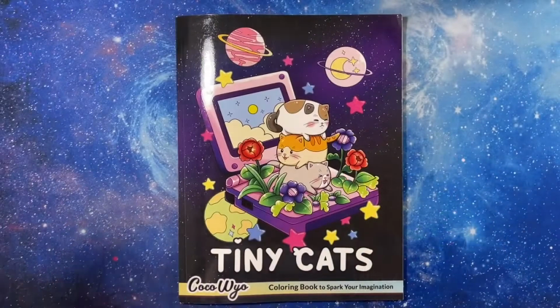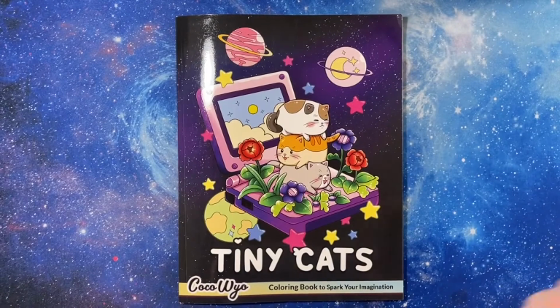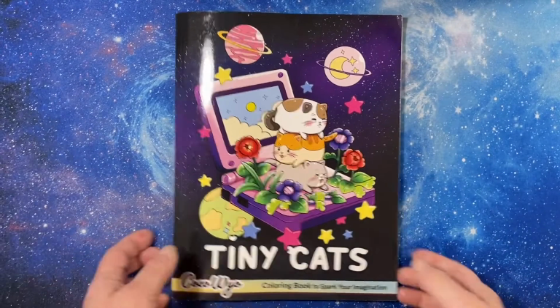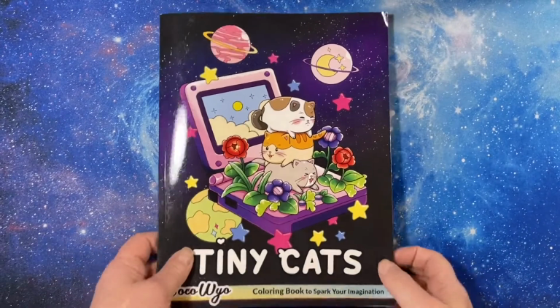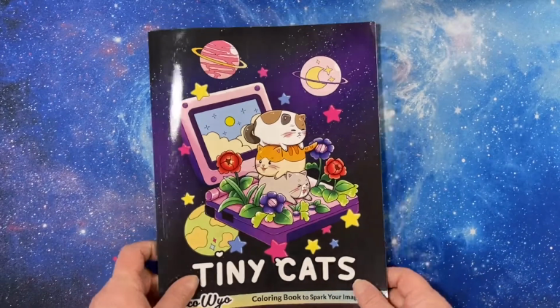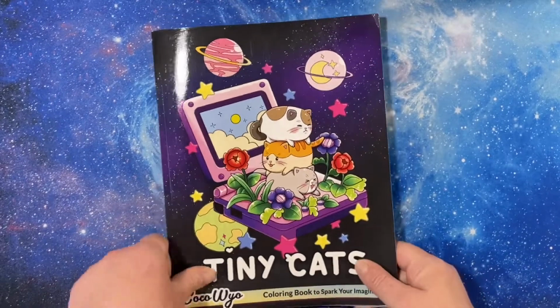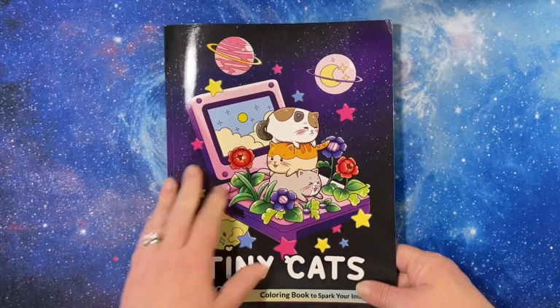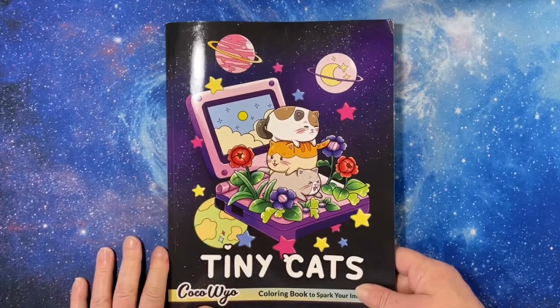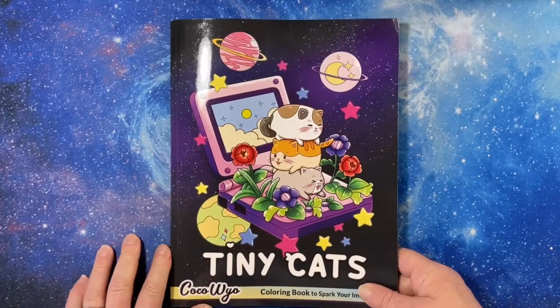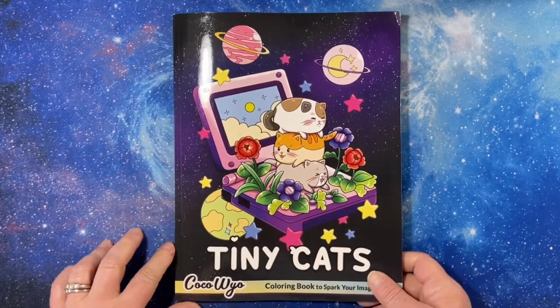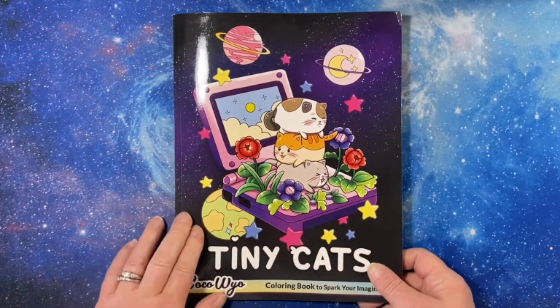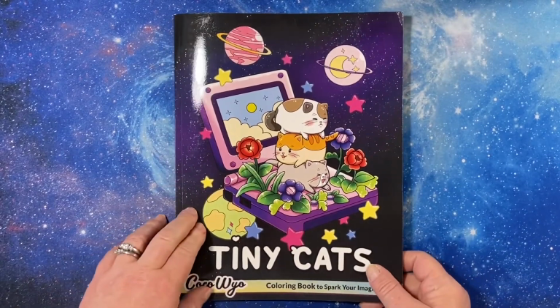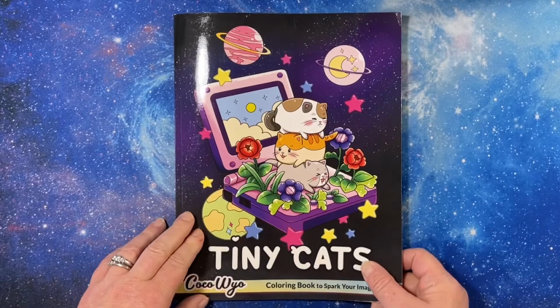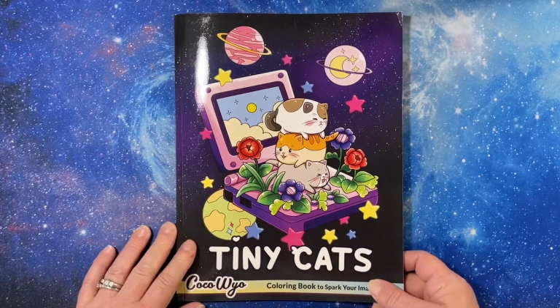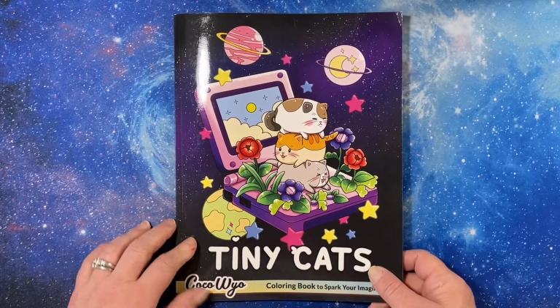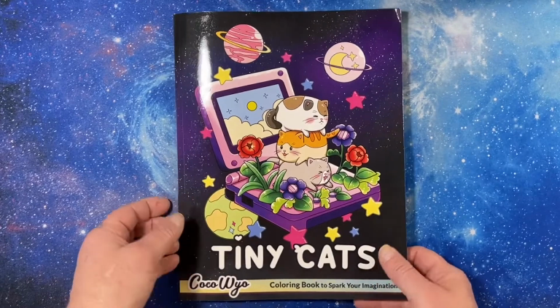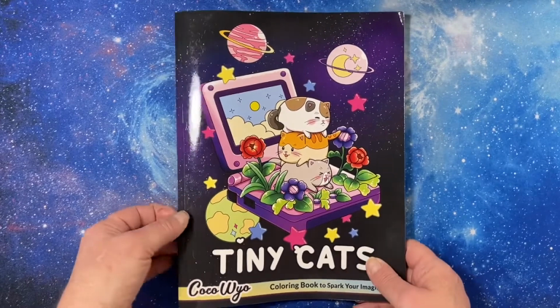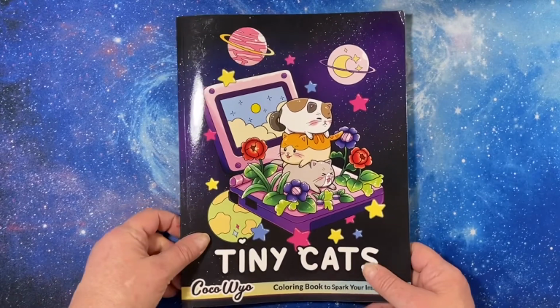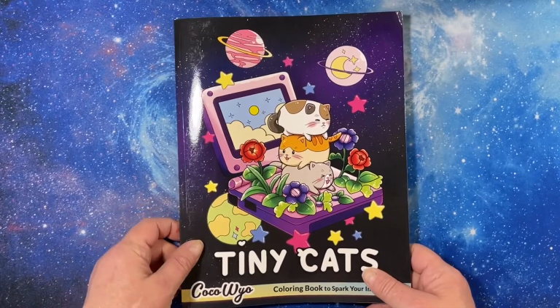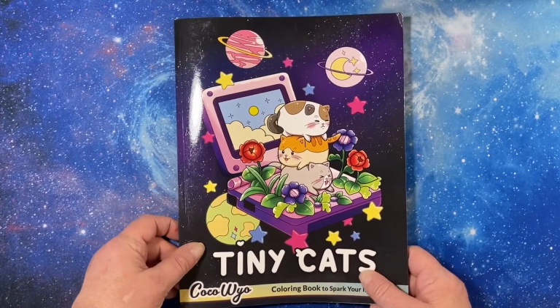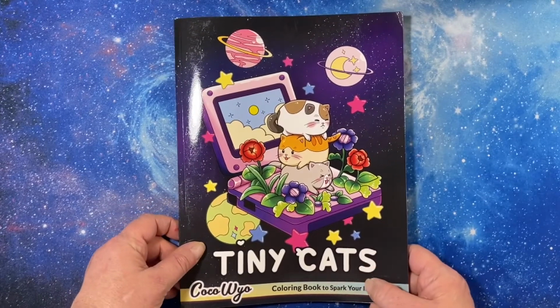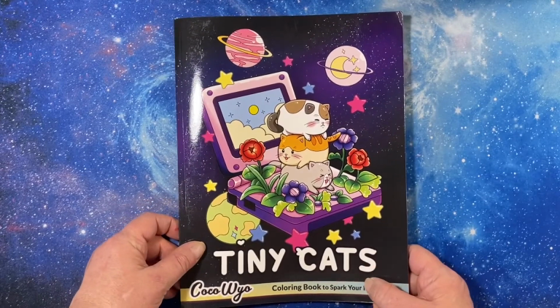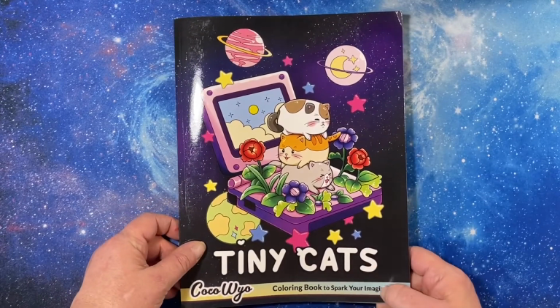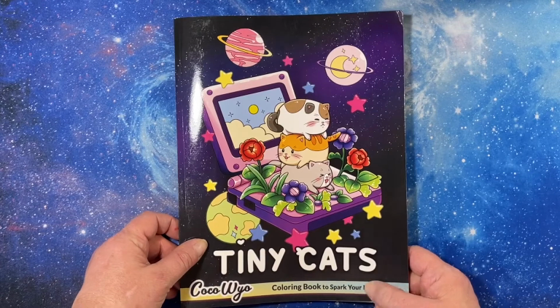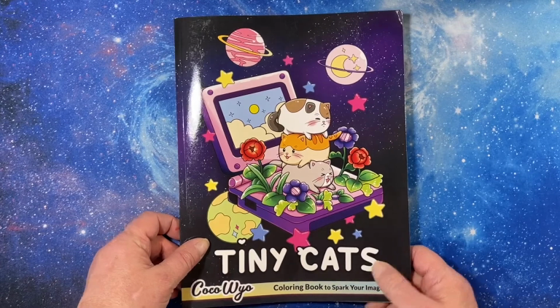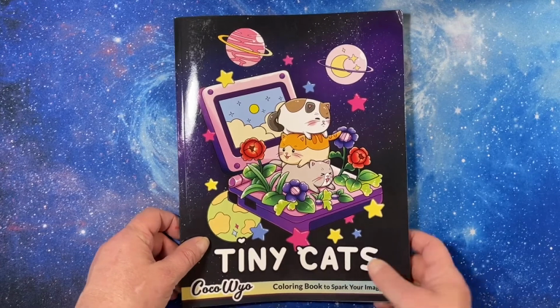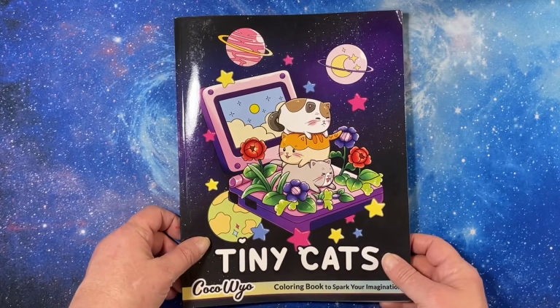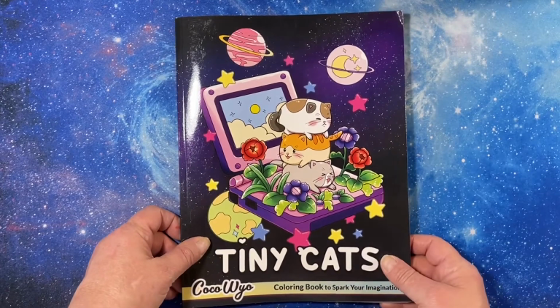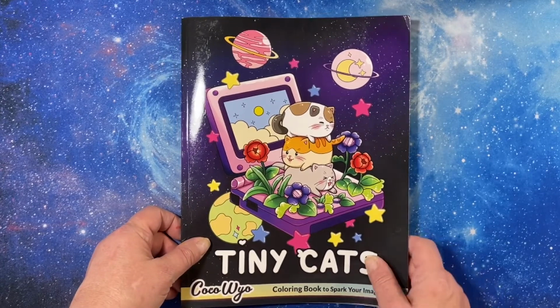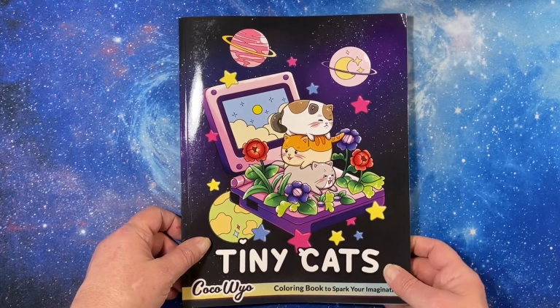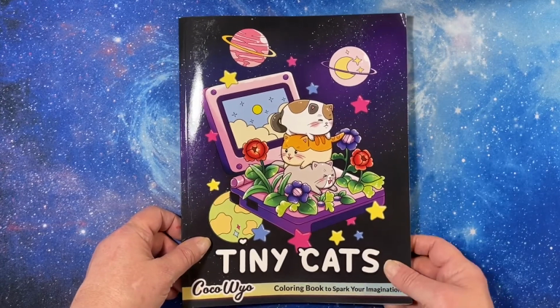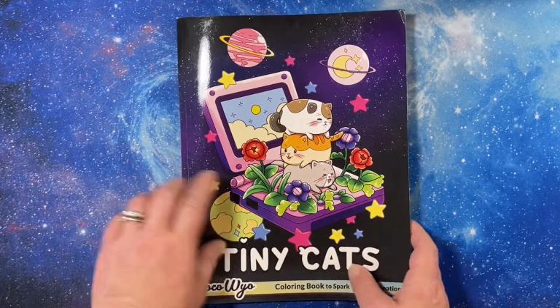Hey everyone, welcome or welcome back, this is Tammy from Tammy Colors 2, and I have a flip through of one of Coco Wiles' new books, Tiny Cats. This is an Amazon printed book — I believe this came out in April 2022.